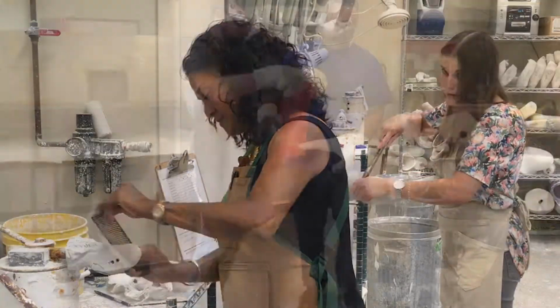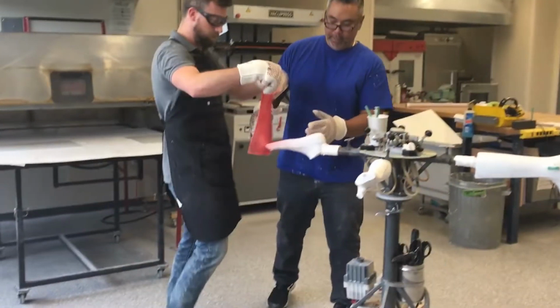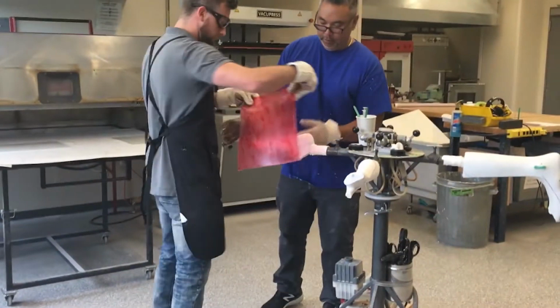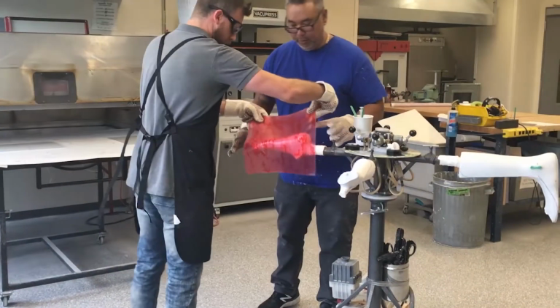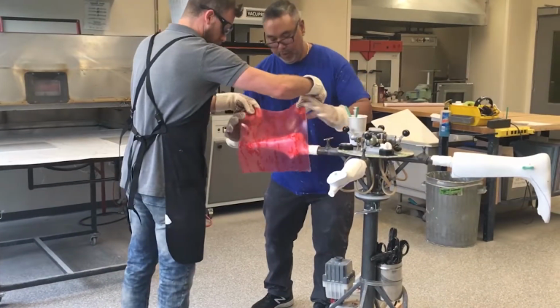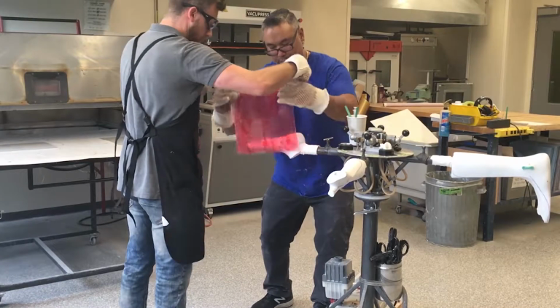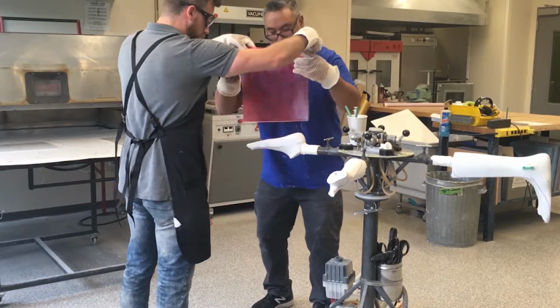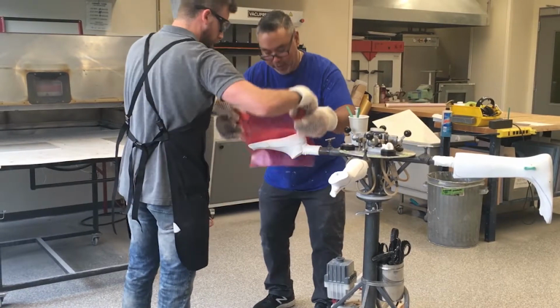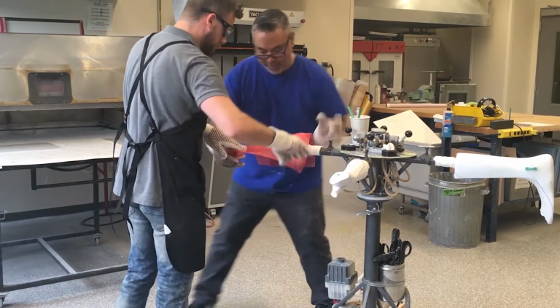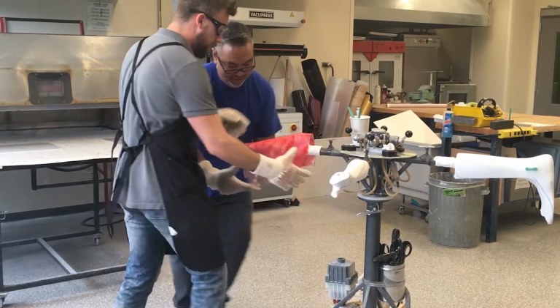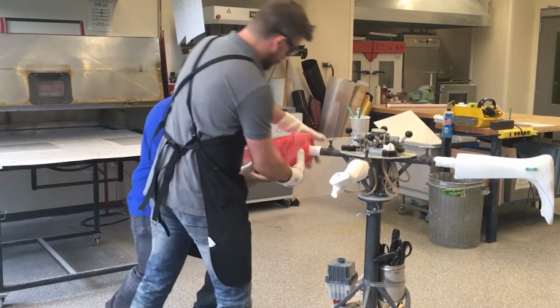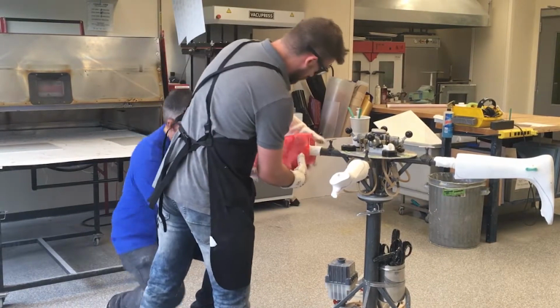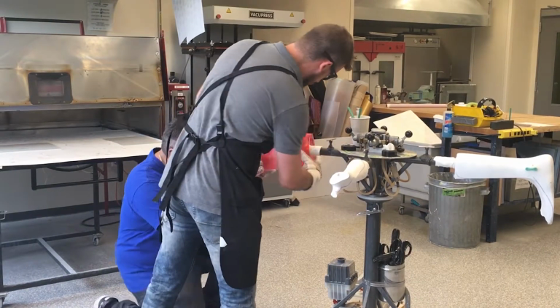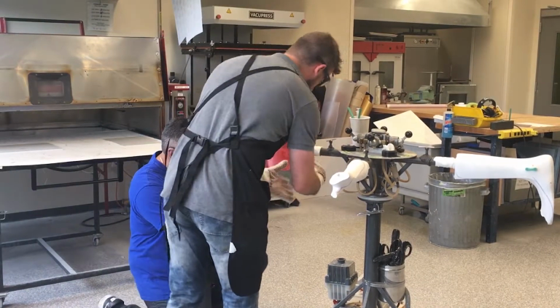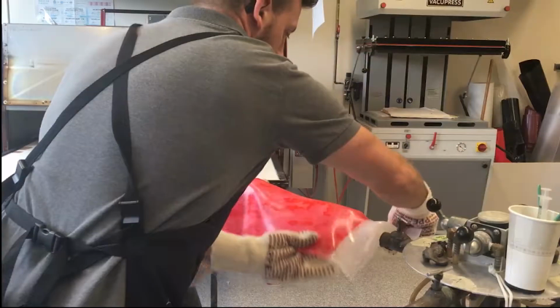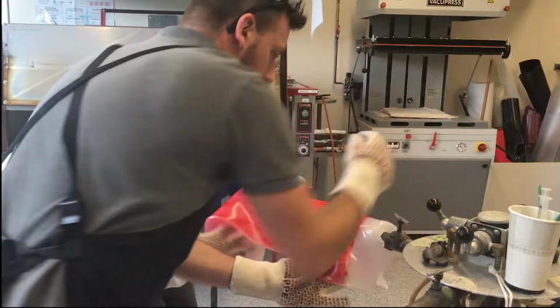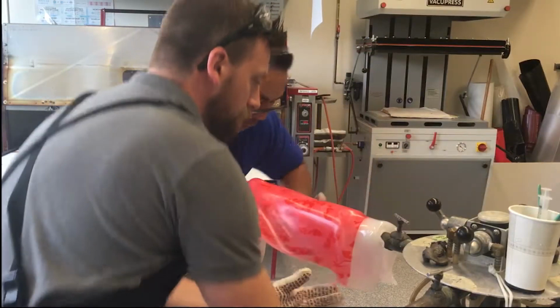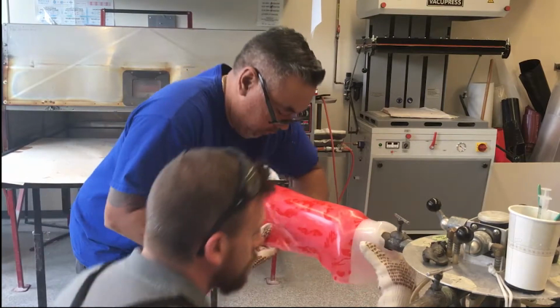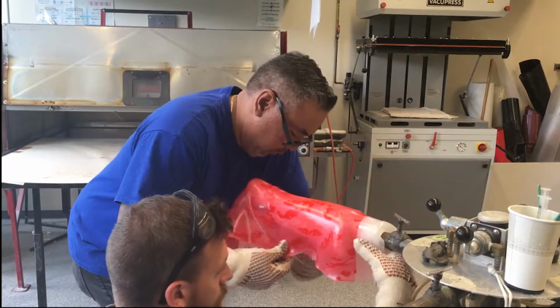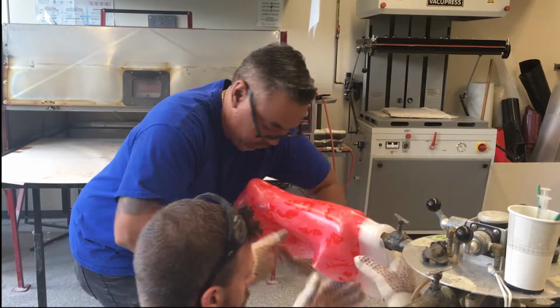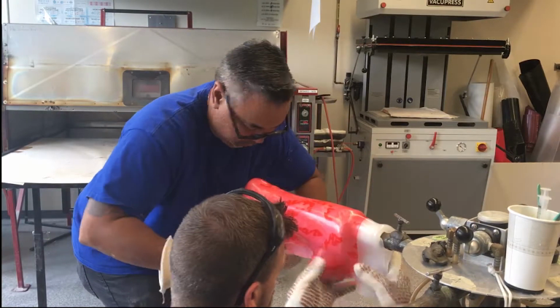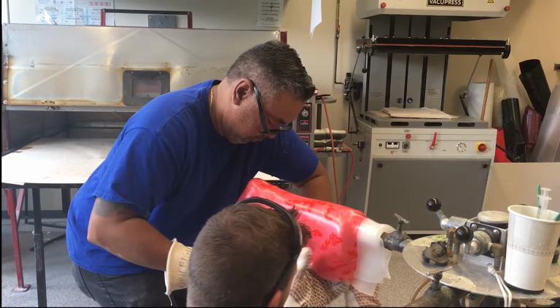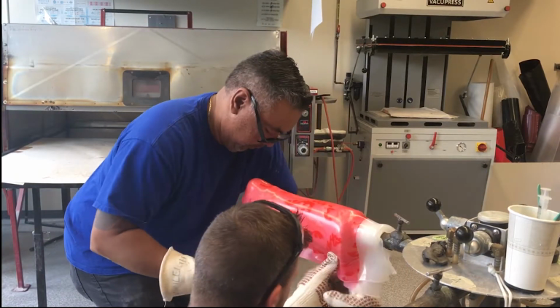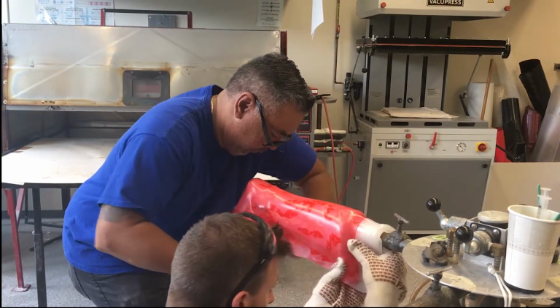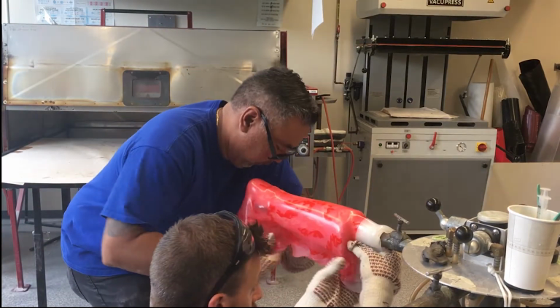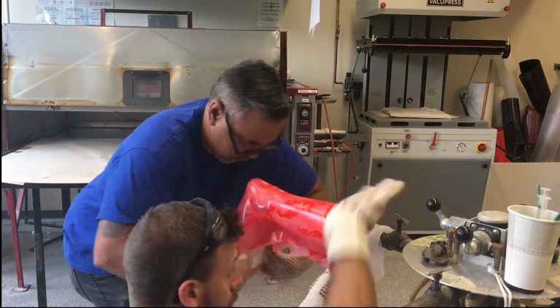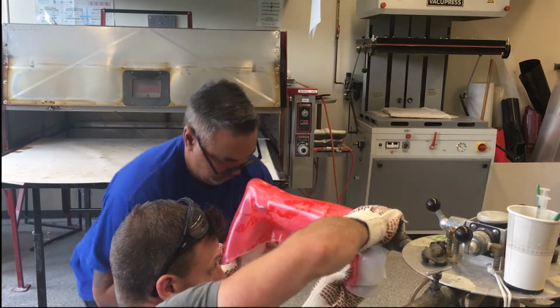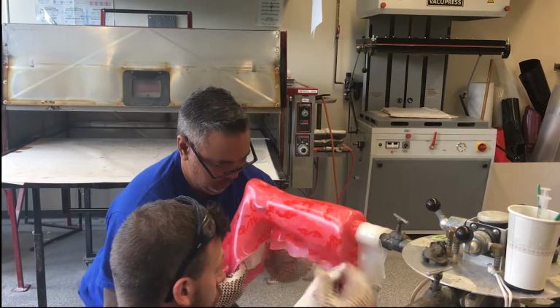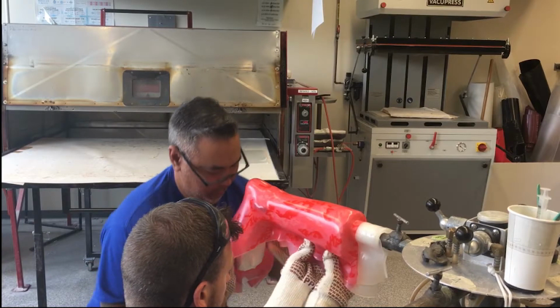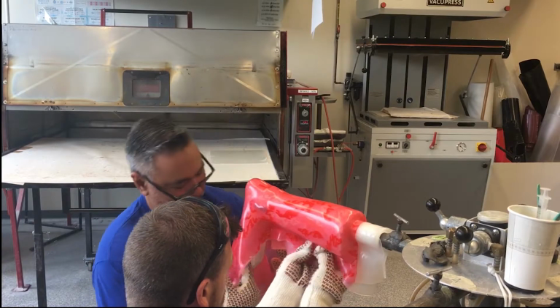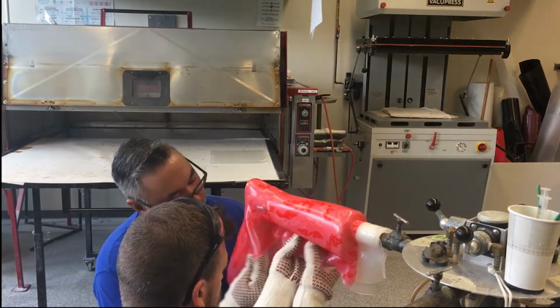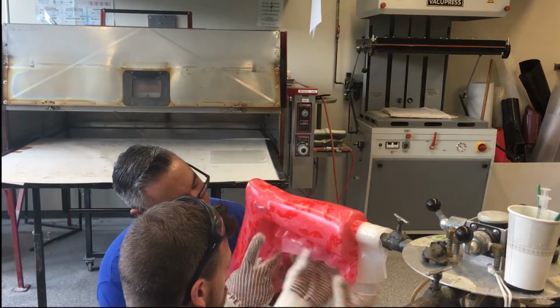And here's where the oven comes in. The clinic uses an infrared oven to heat plastic and drape it over the mold. You can even add custom prints to the plastic so kids can show off their personality.